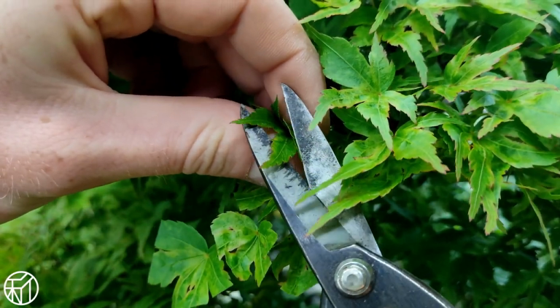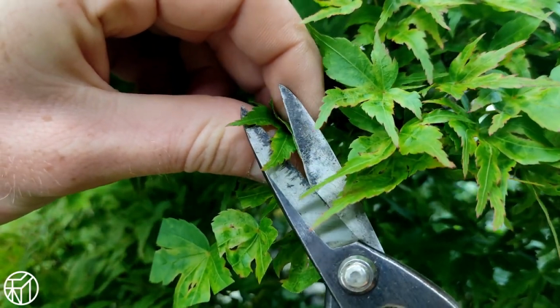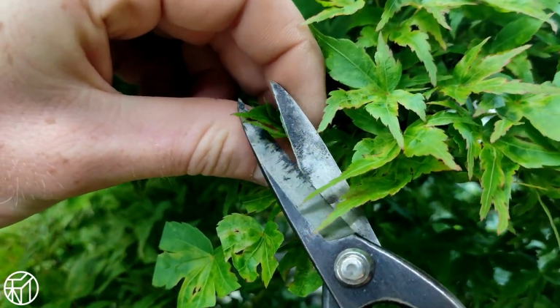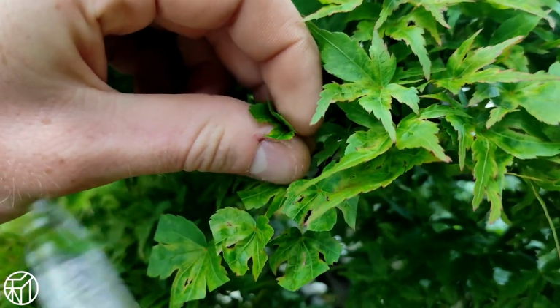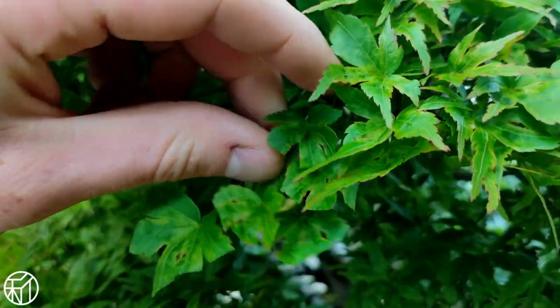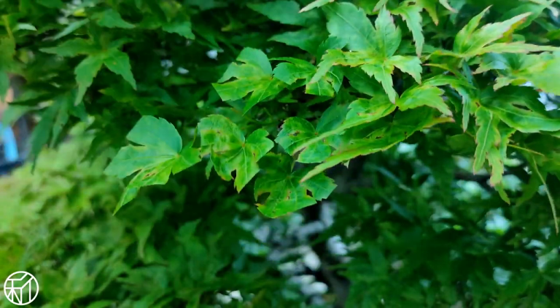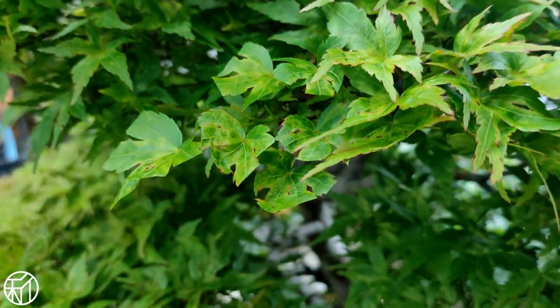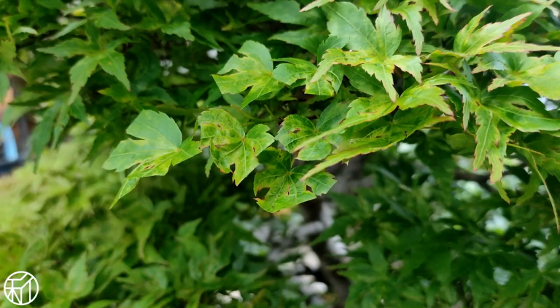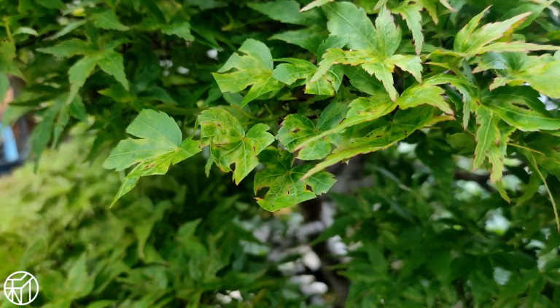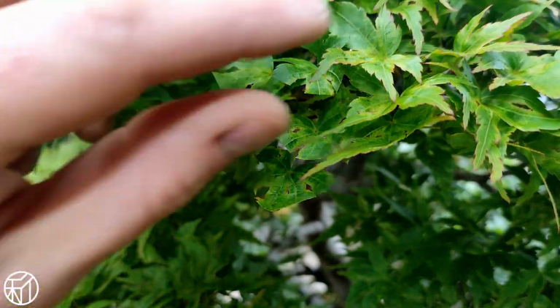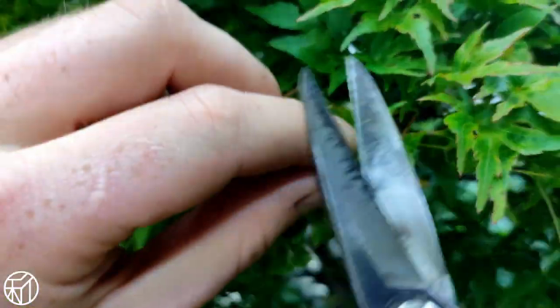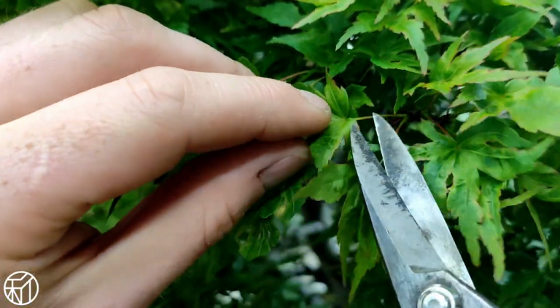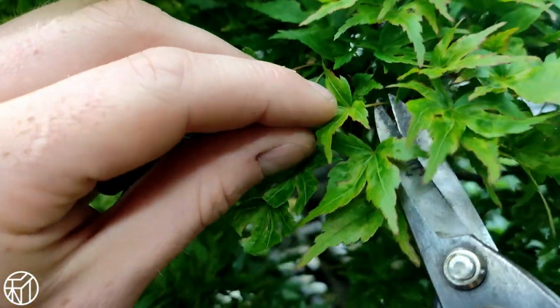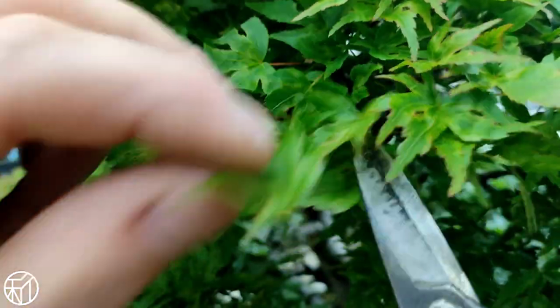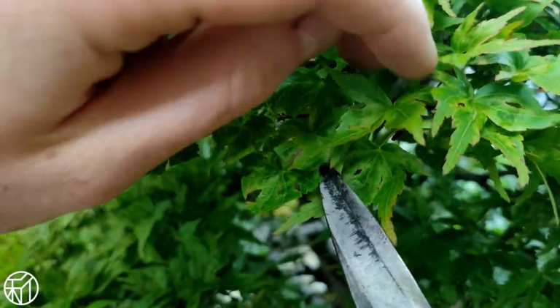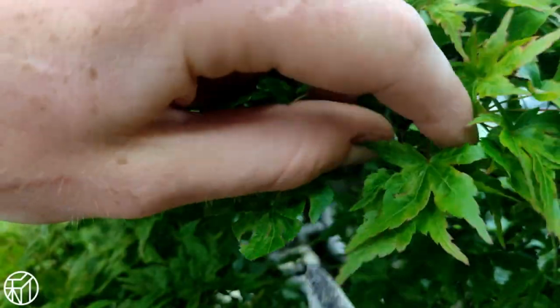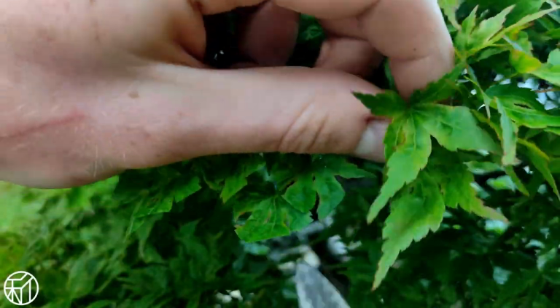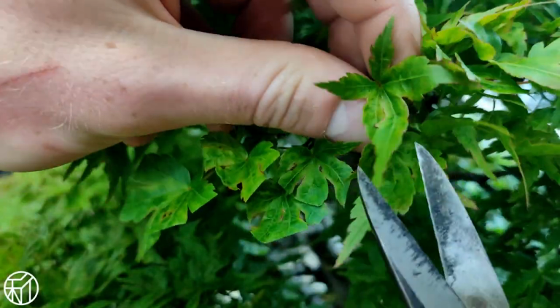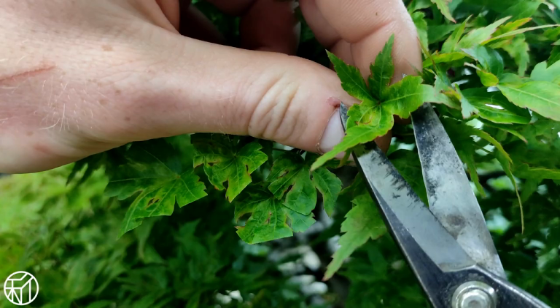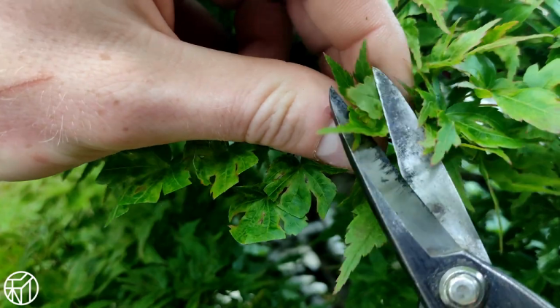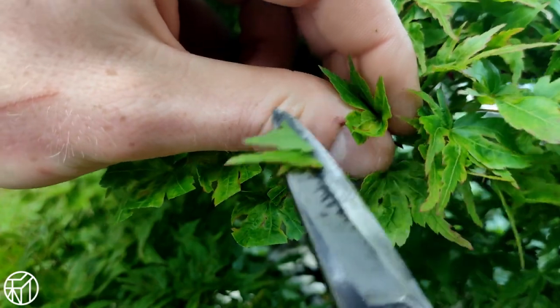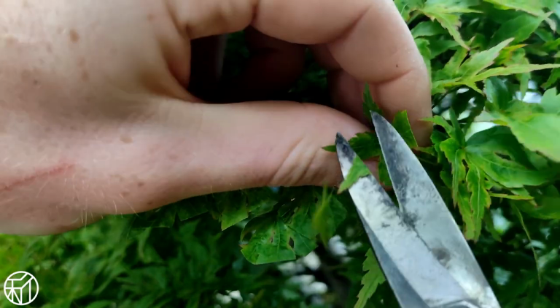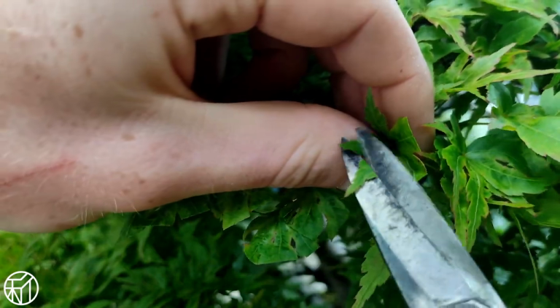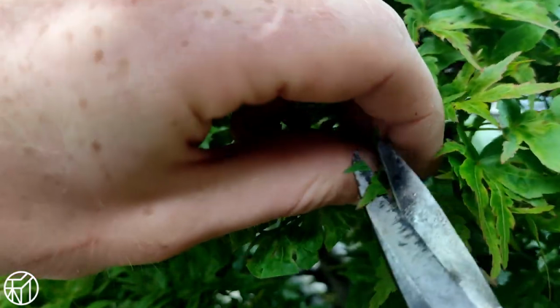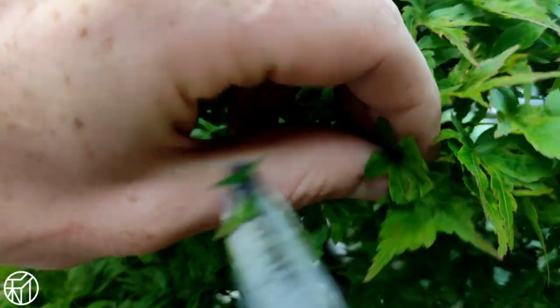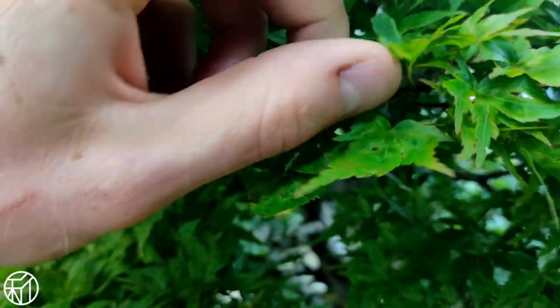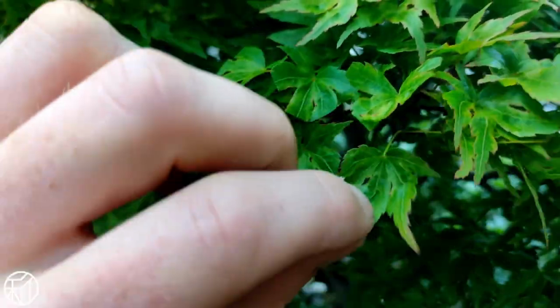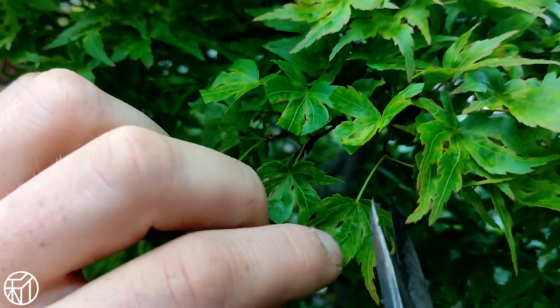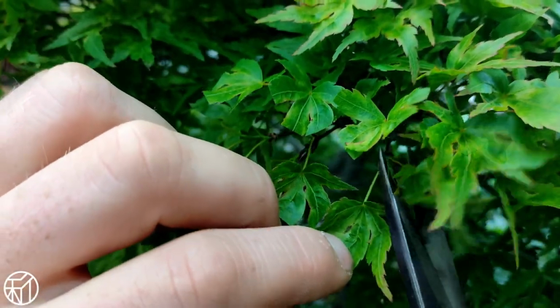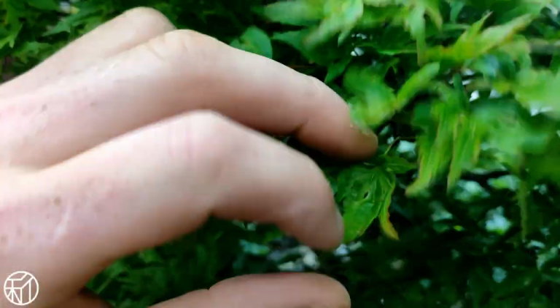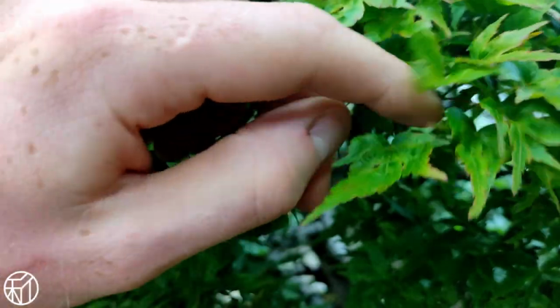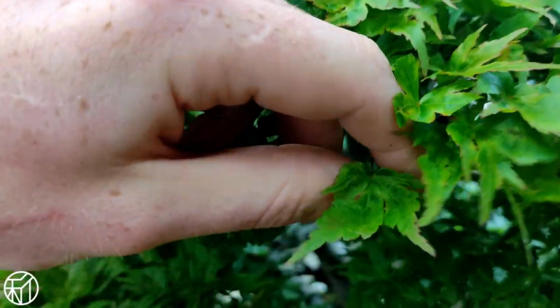This way you can quickly judge which leaves need to be cut to create a nice alternating pattern and ensure there's even light exposure for each one, making sure no leaves are overlapping too tightly, which could cause moisture buildup or provide a good hiding place for insects.